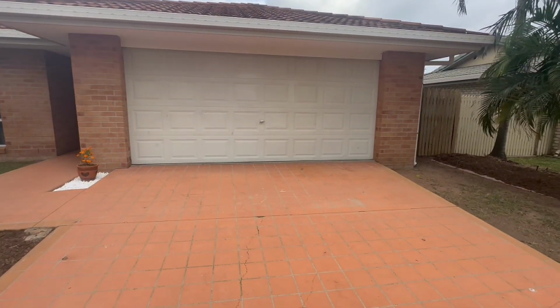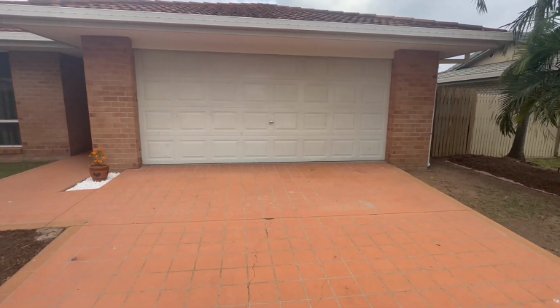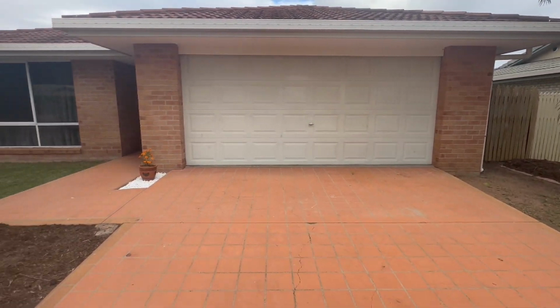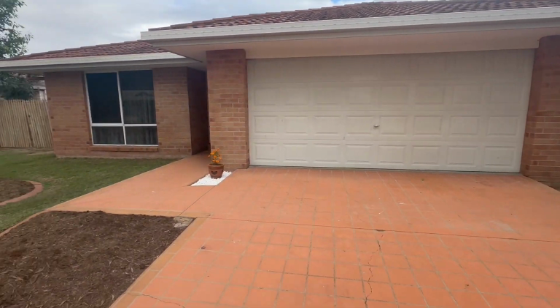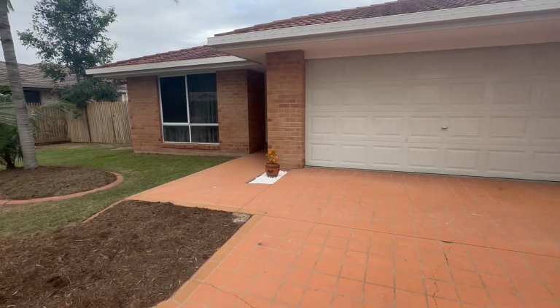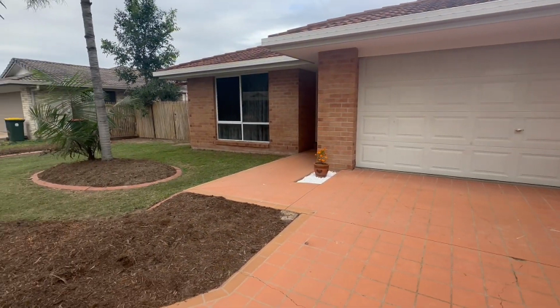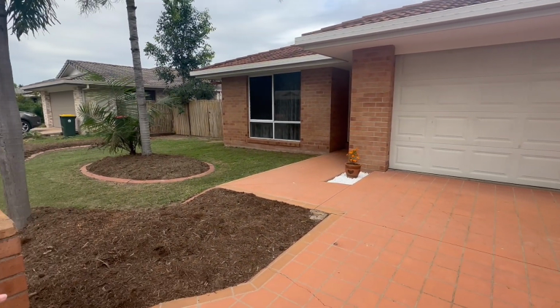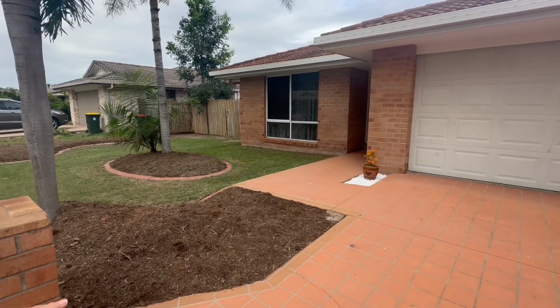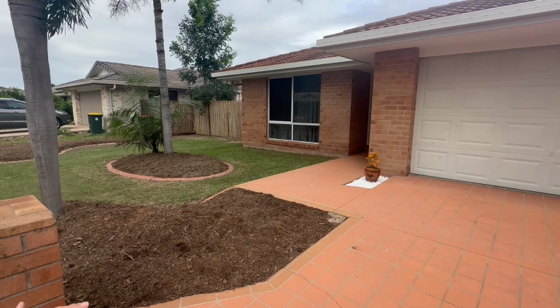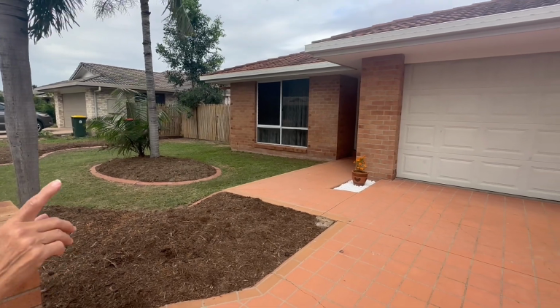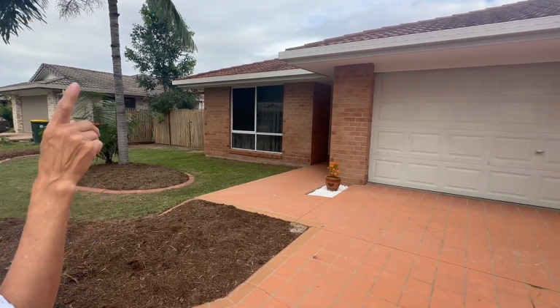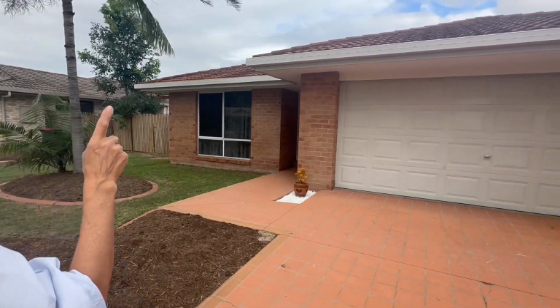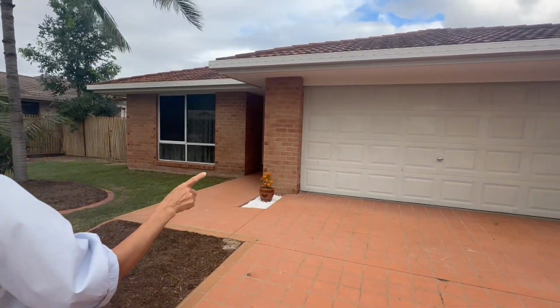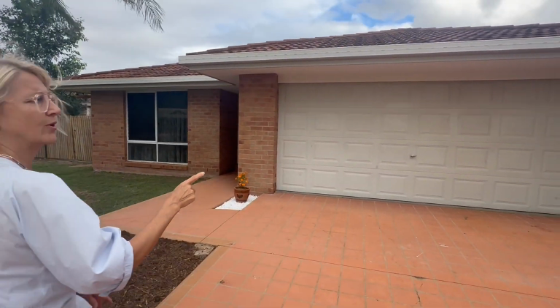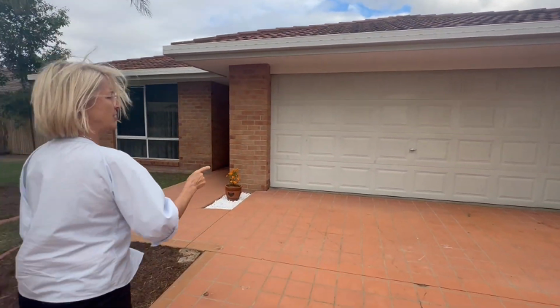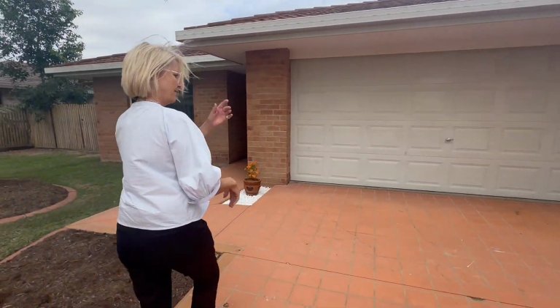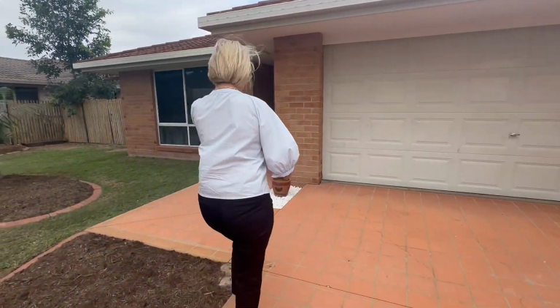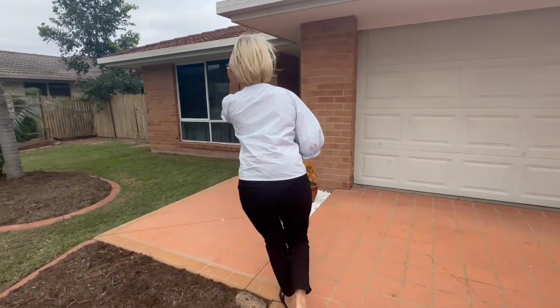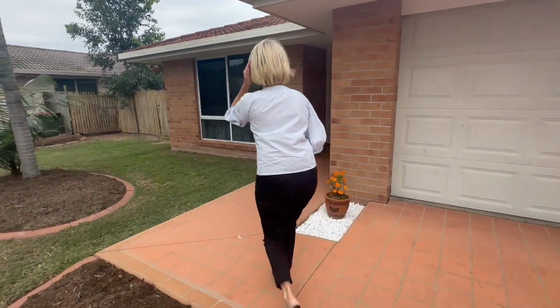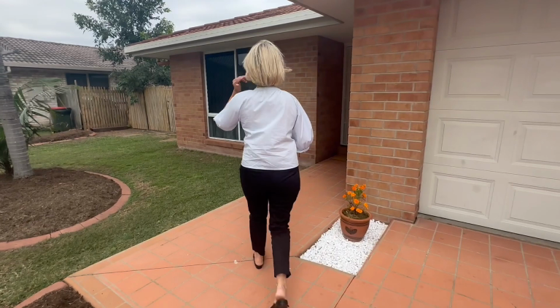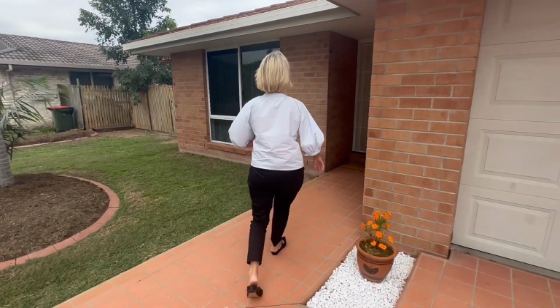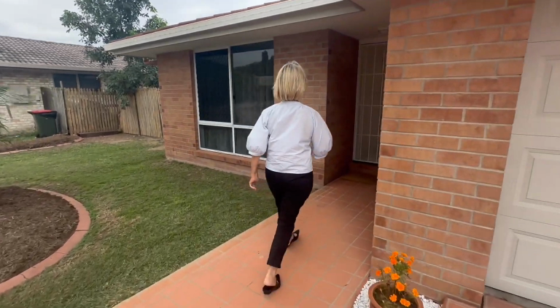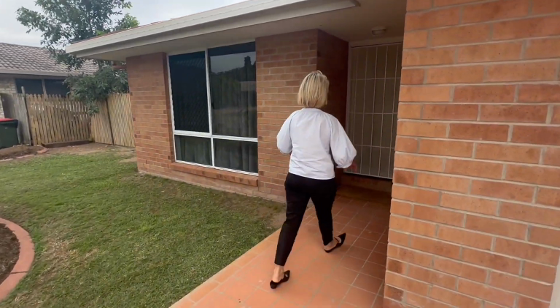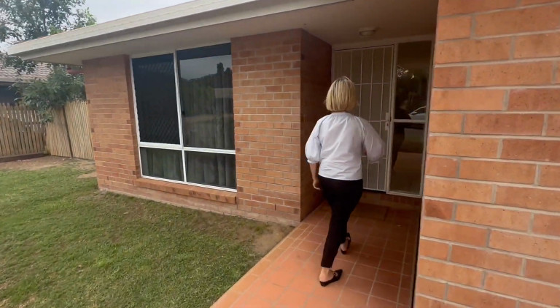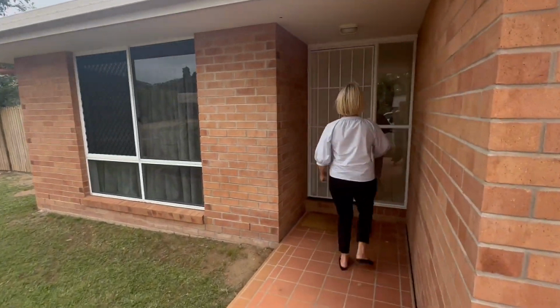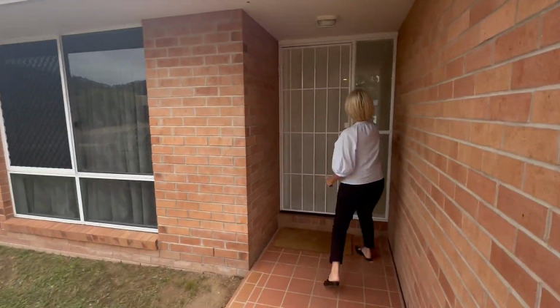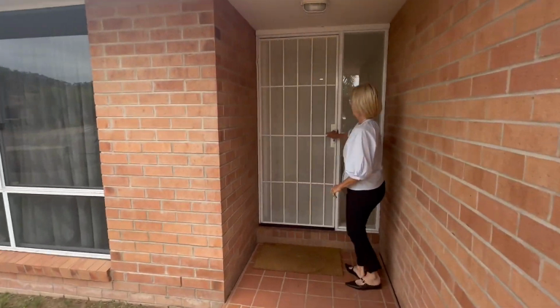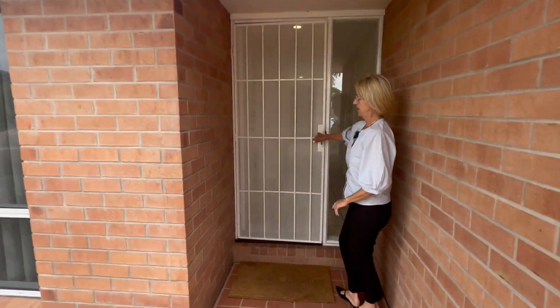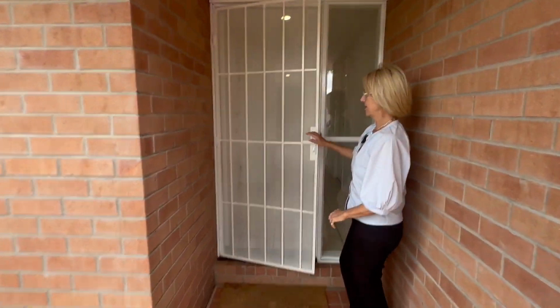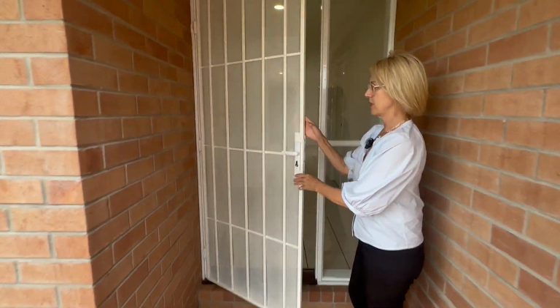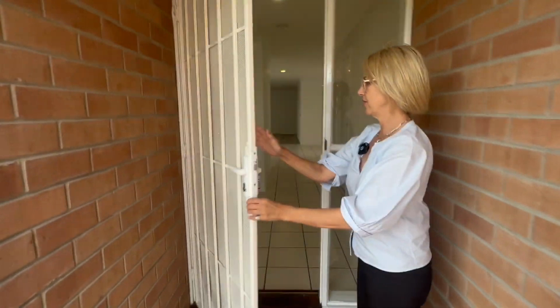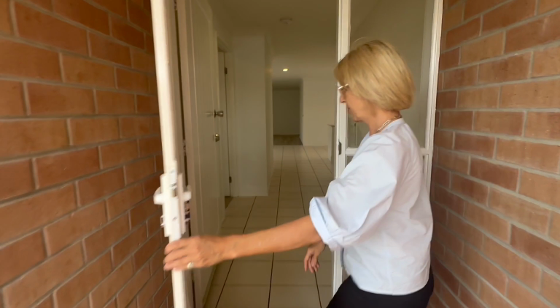Gardens have just been remulched, so very low maintenance. Brick, tile roof, double garage. Follow me in and we'll show you — nice solid security screen.